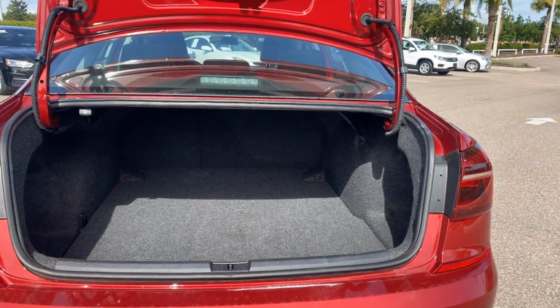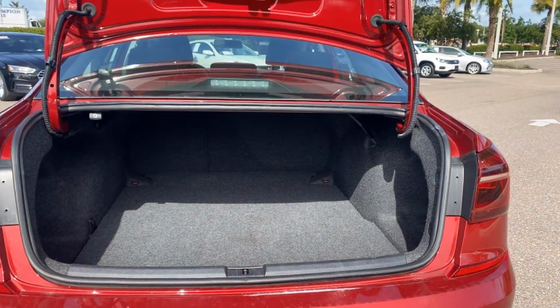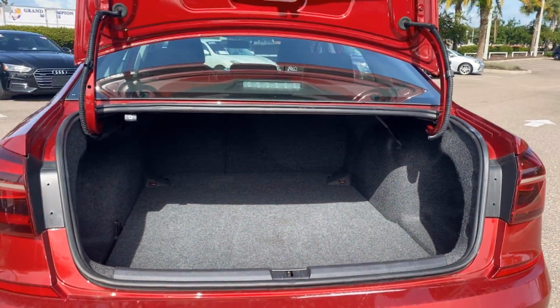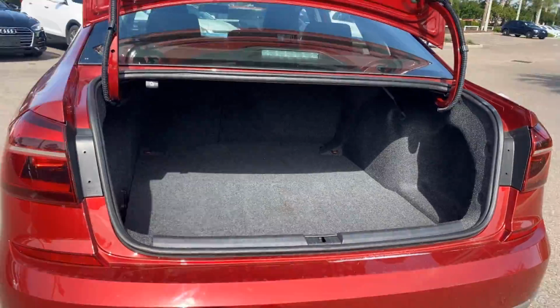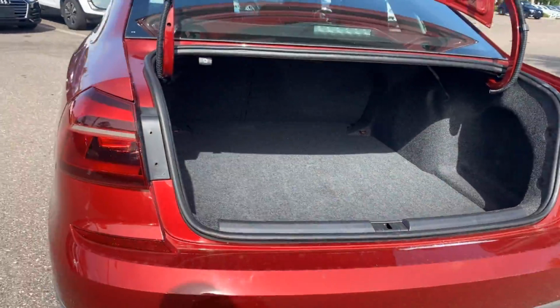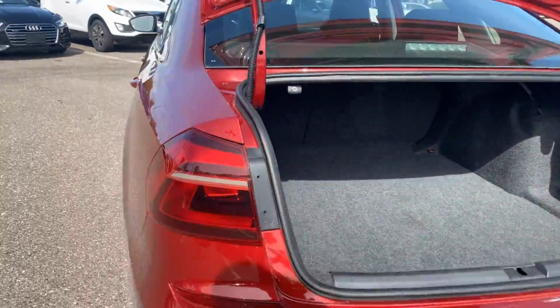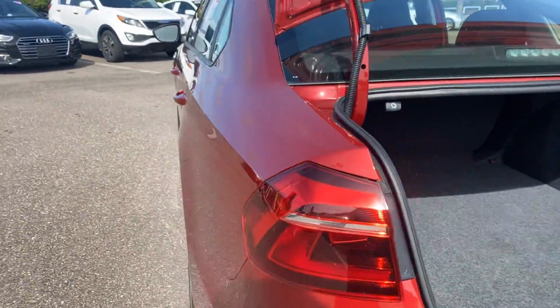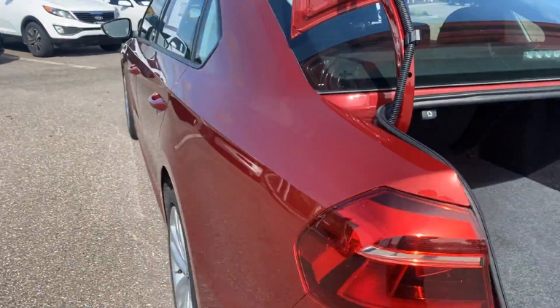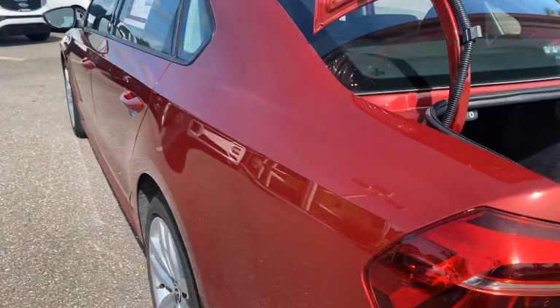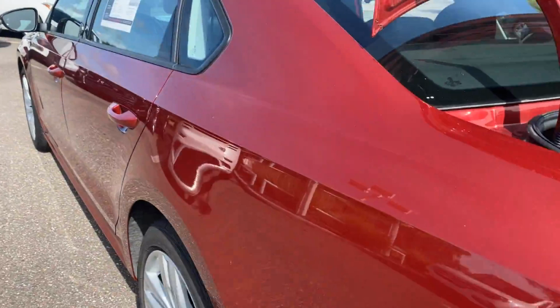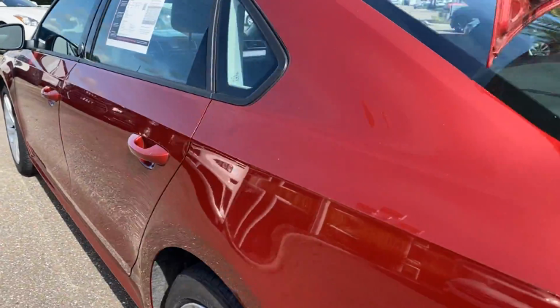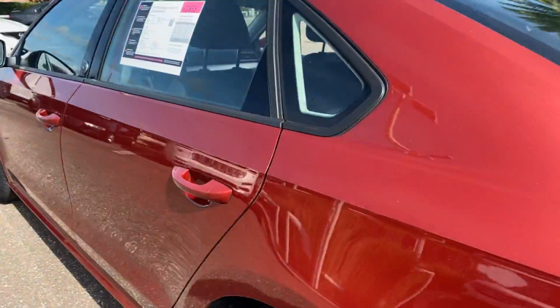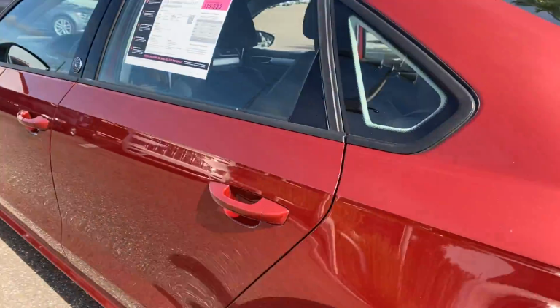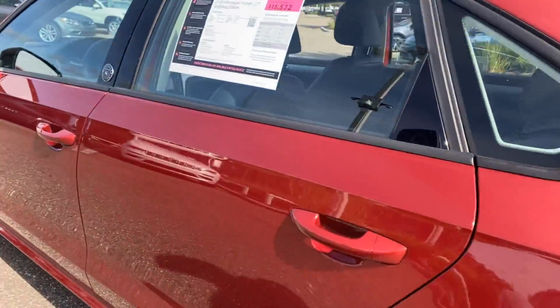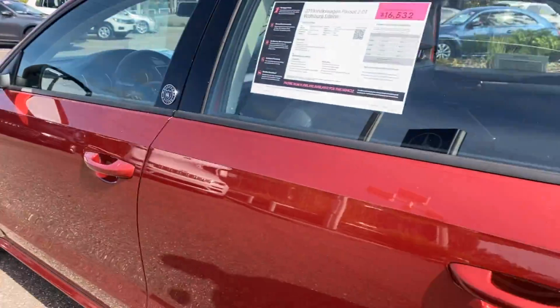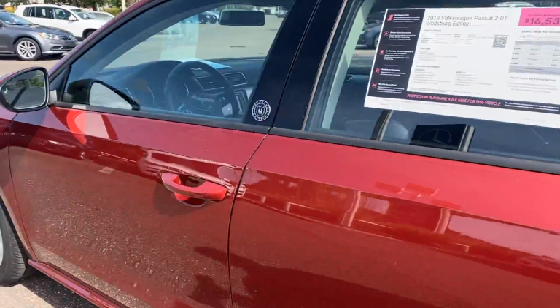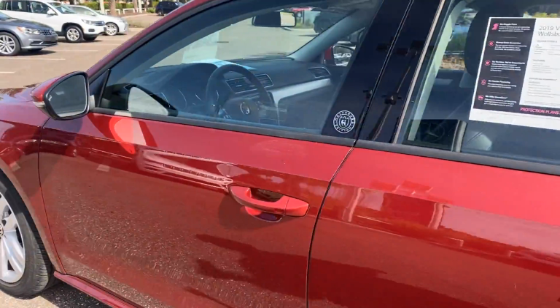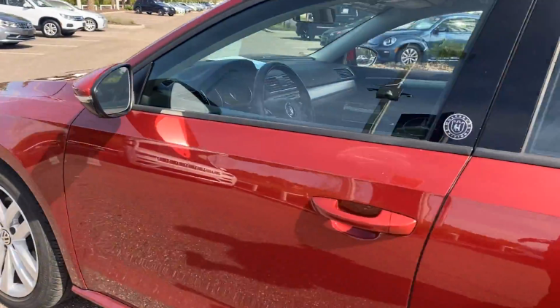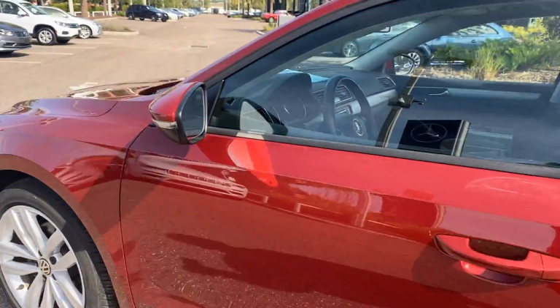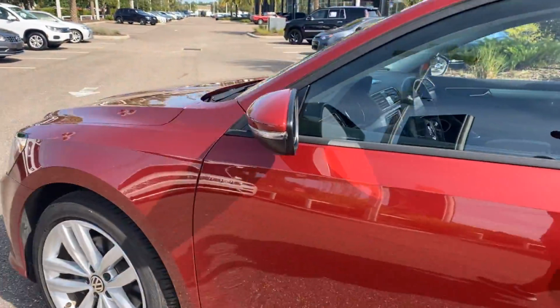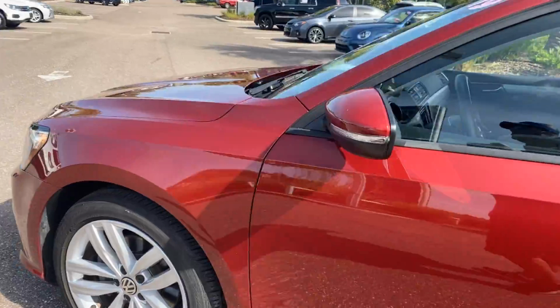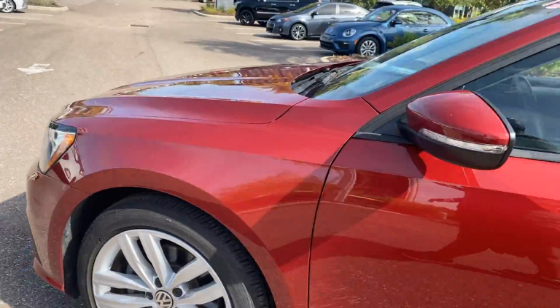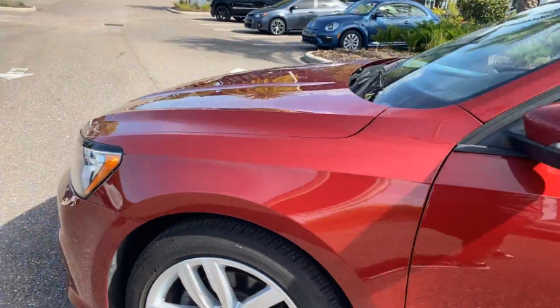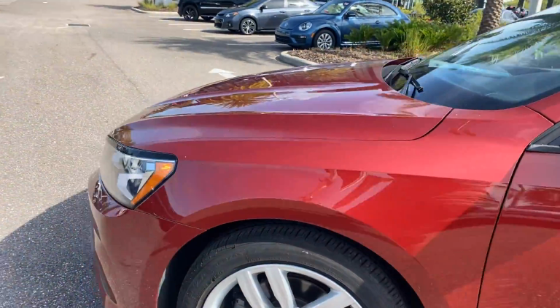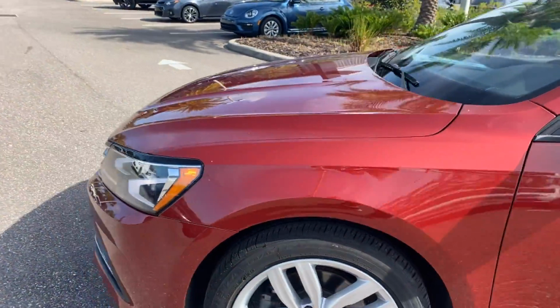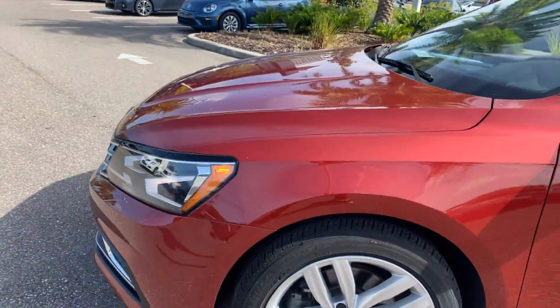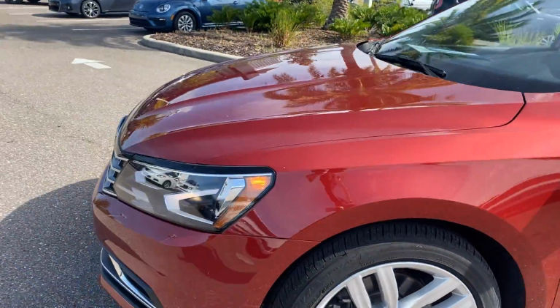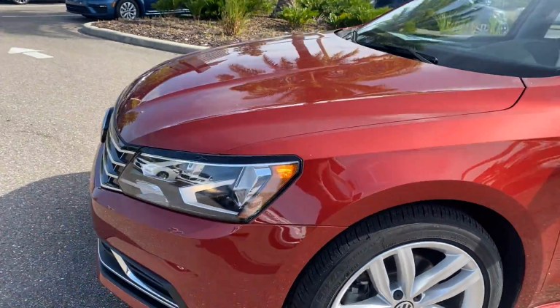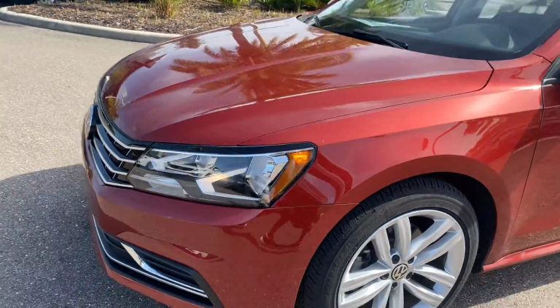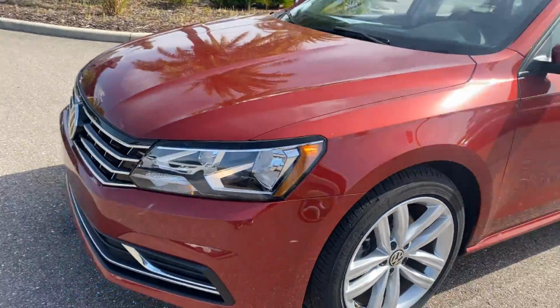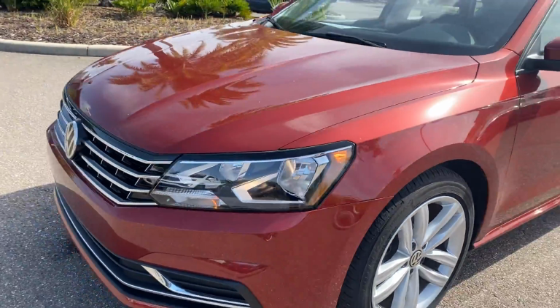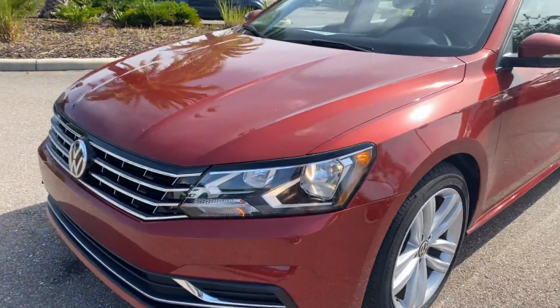The rear seat folds down for additional storage. This vehicle is powered by a 2-liter turbocharged engine, so it's real efficient and has power.